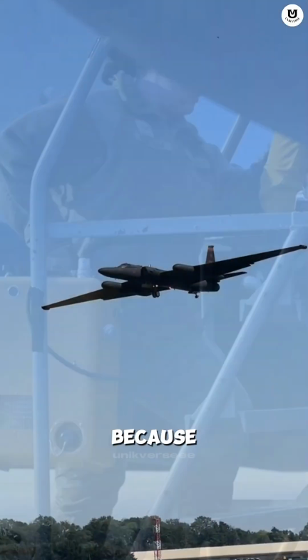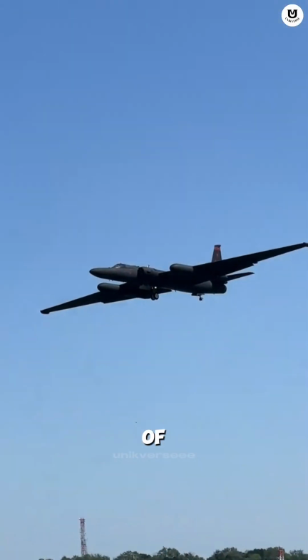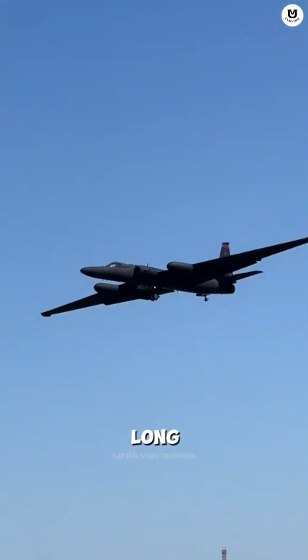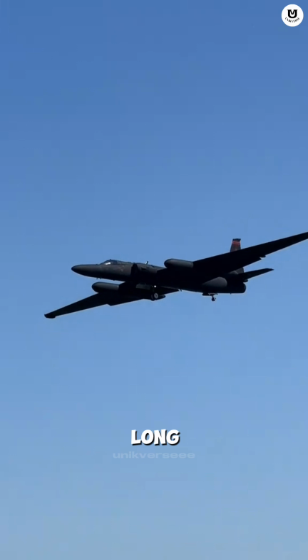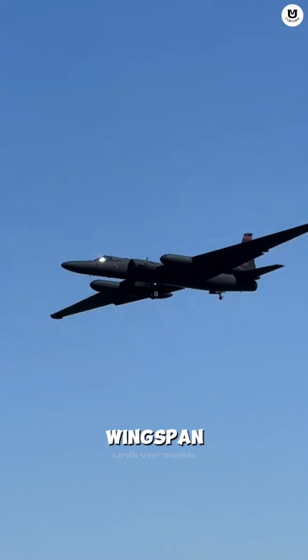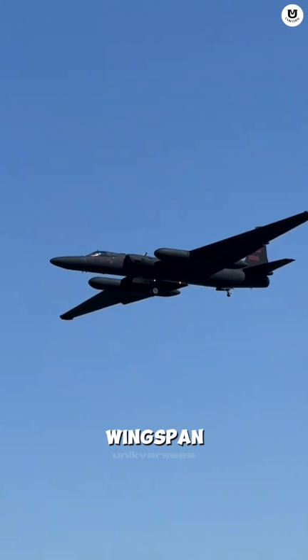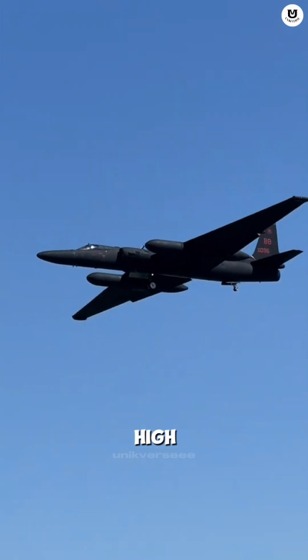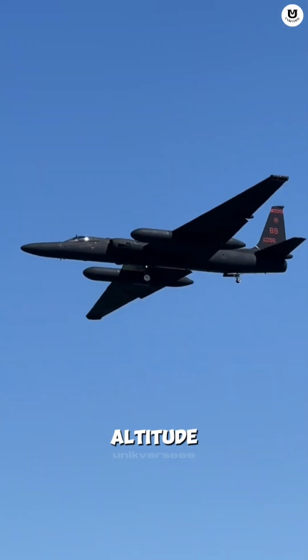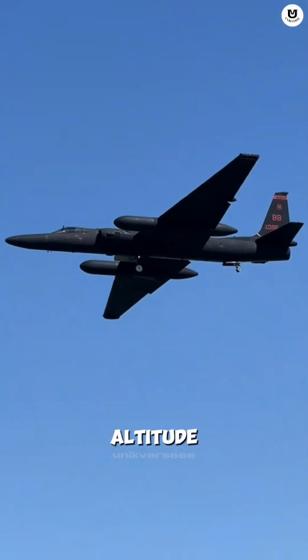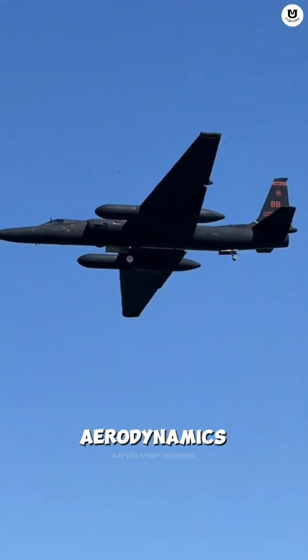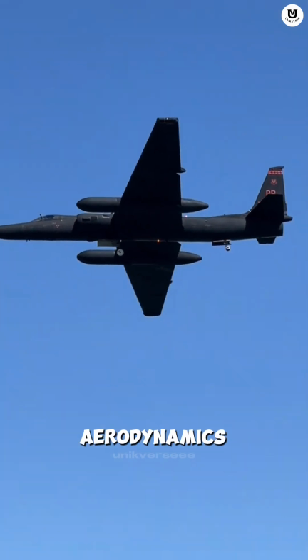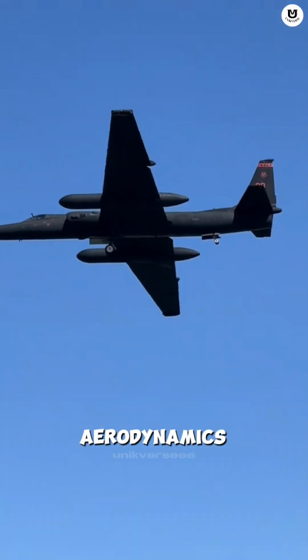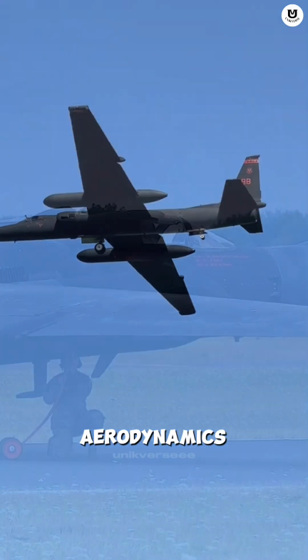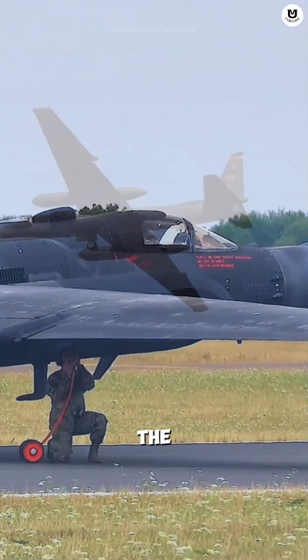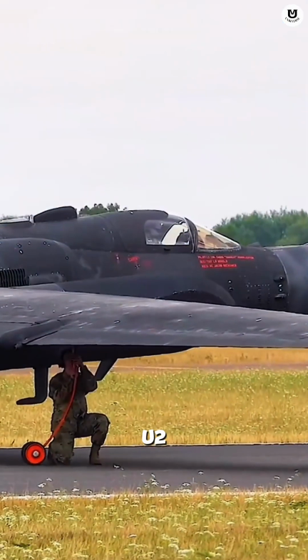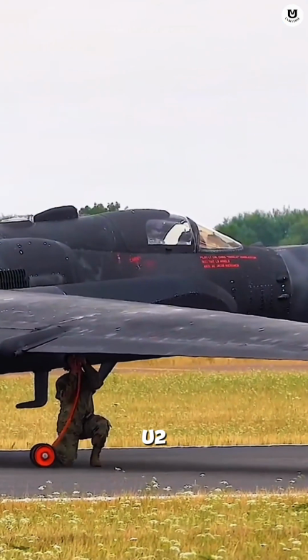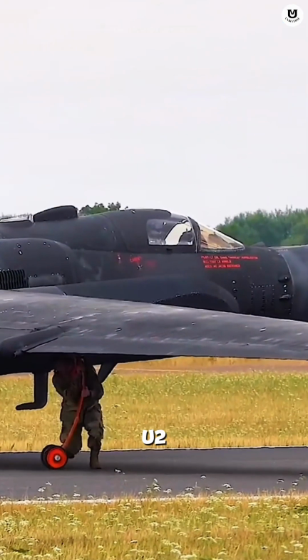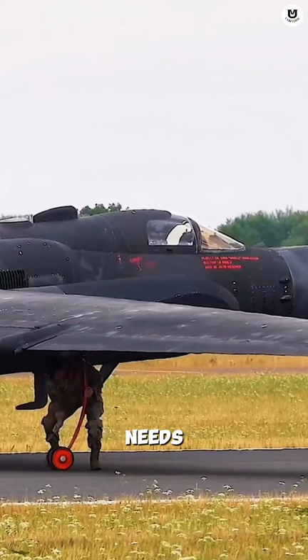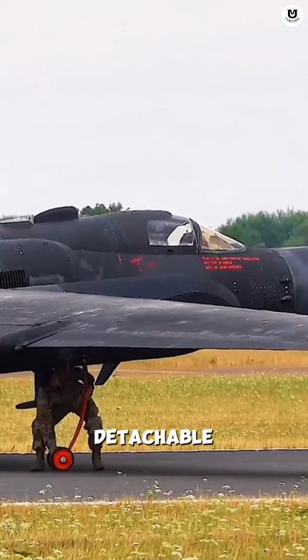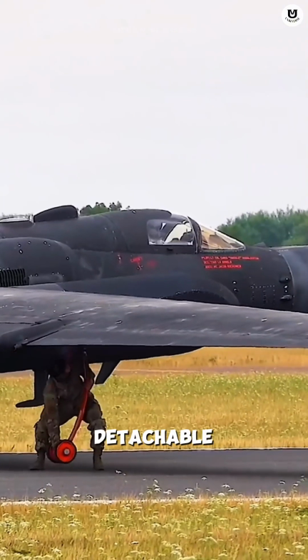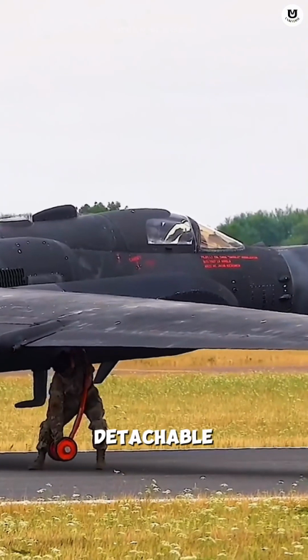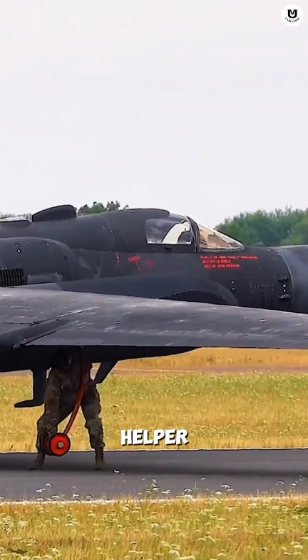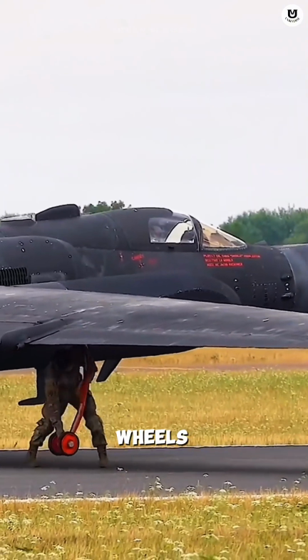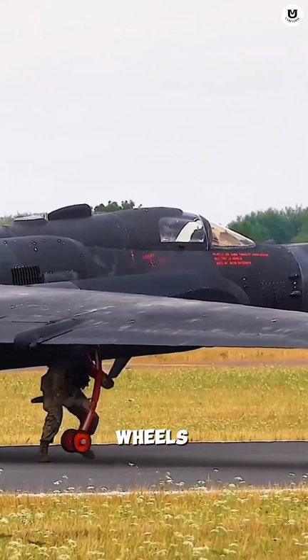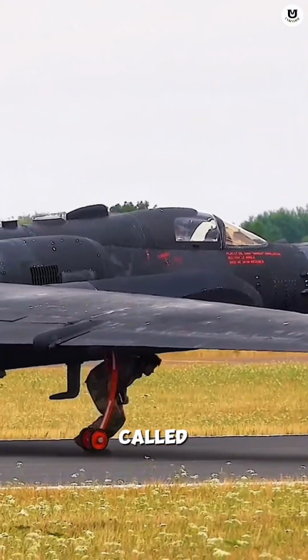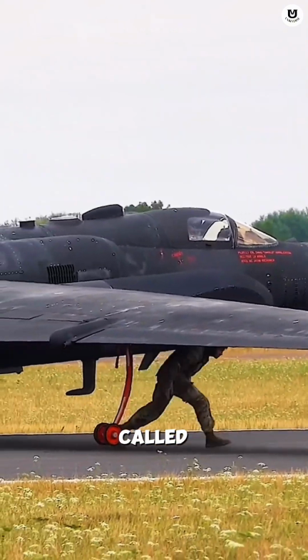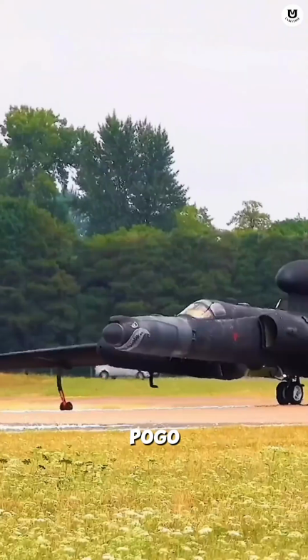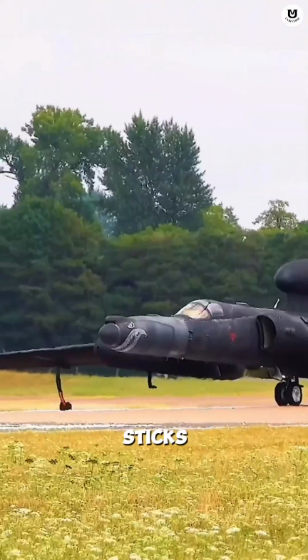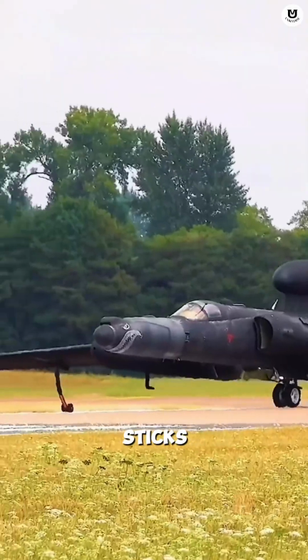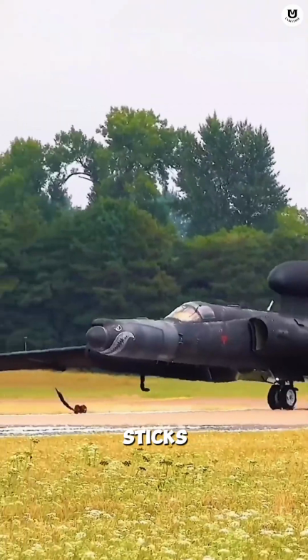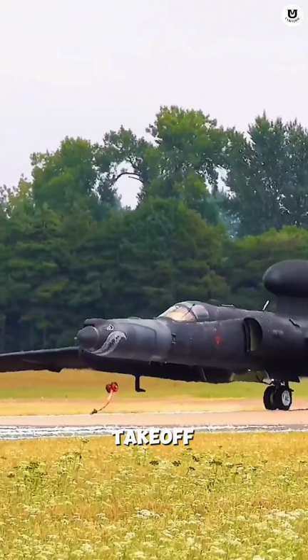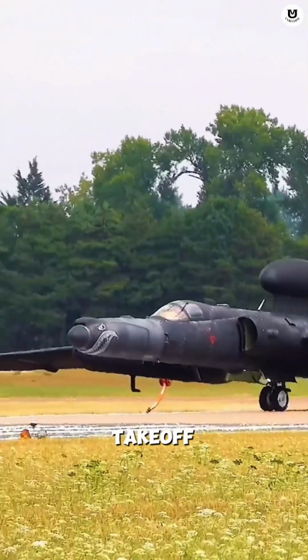Because of its long wingspan for high-altitude aerodynamics, the U-2 needs detachable helper wheels, called pogo sticks, for takeoff.